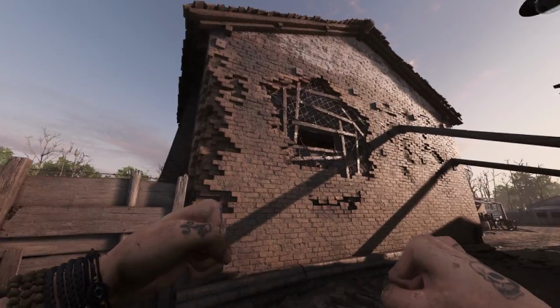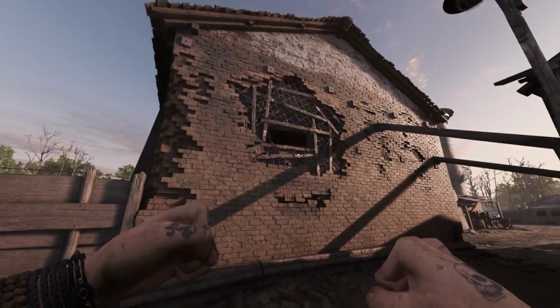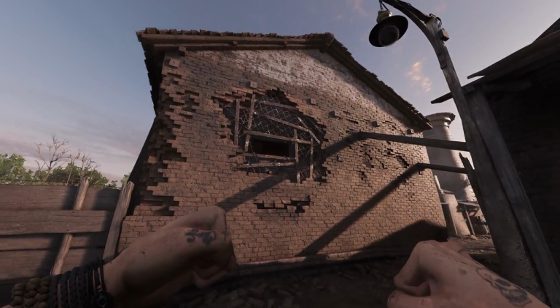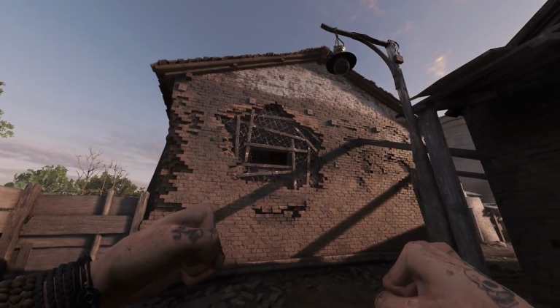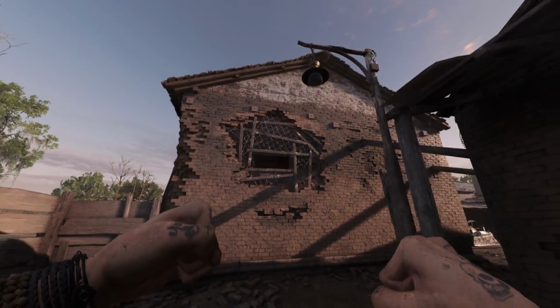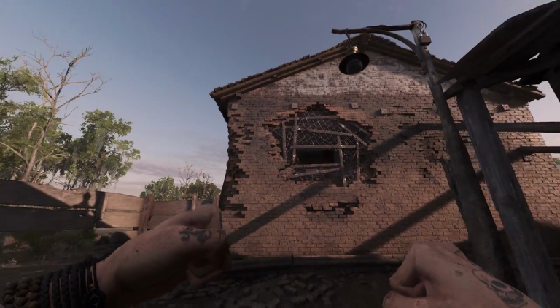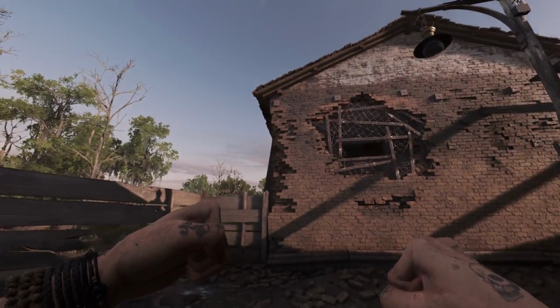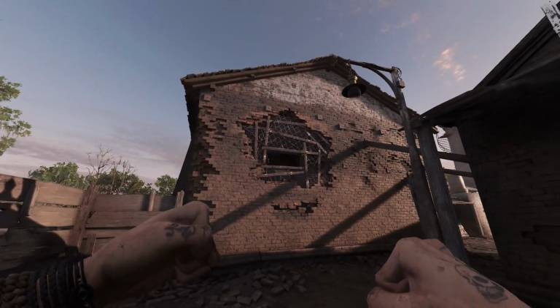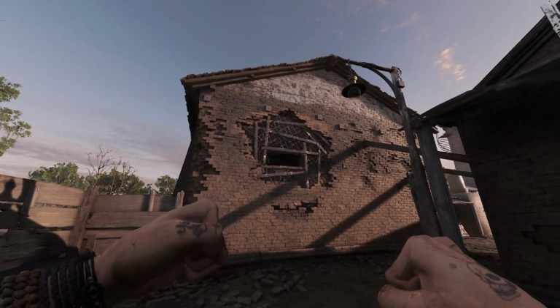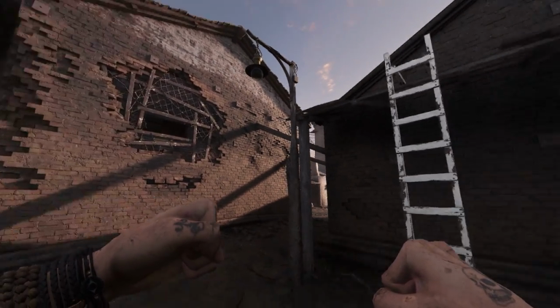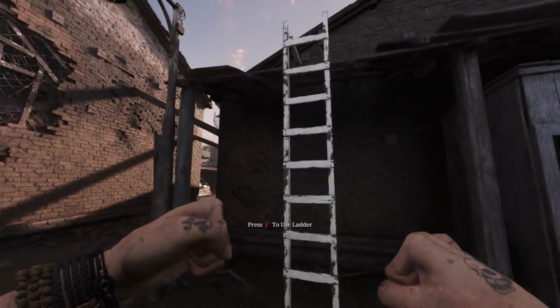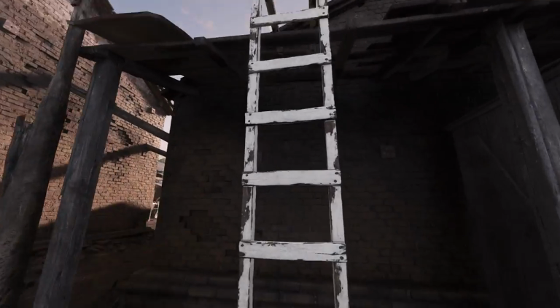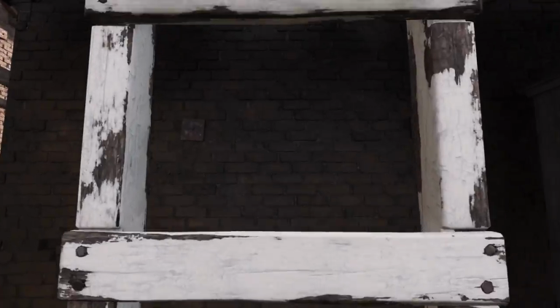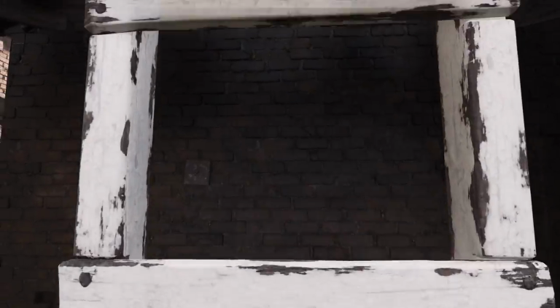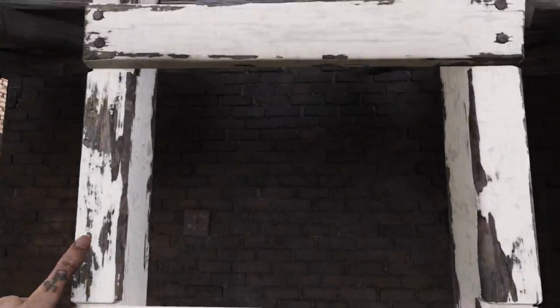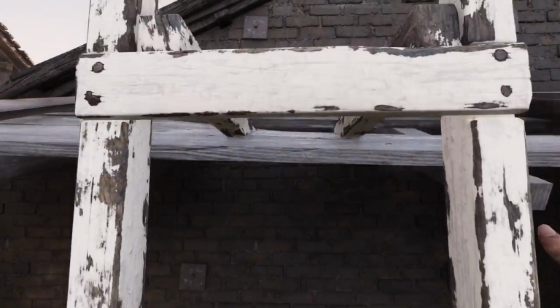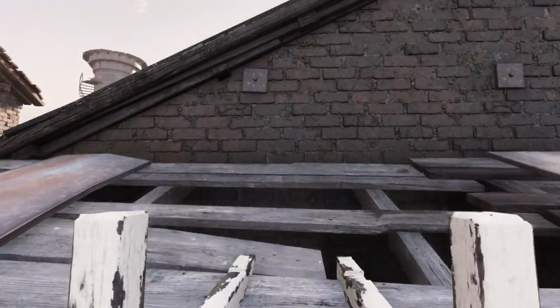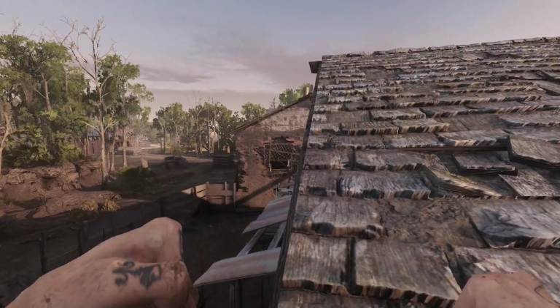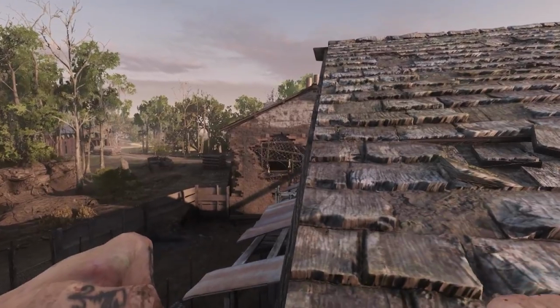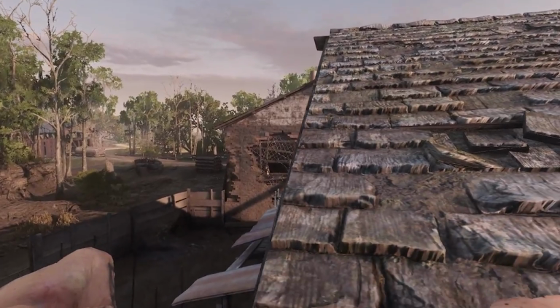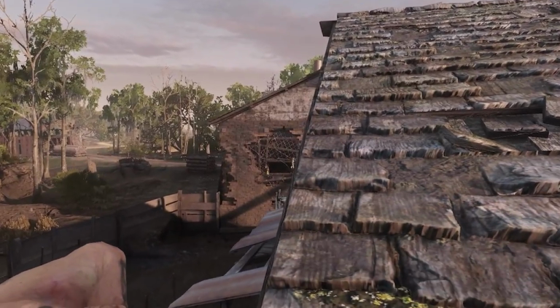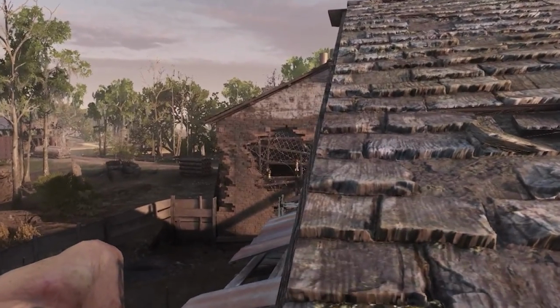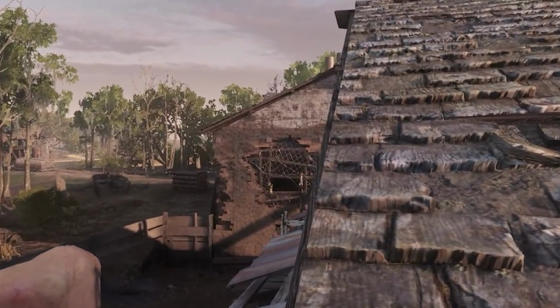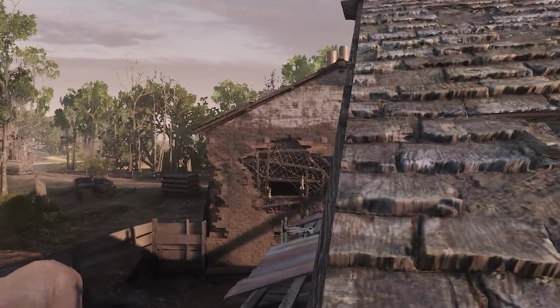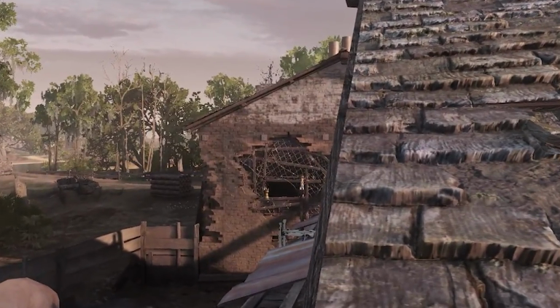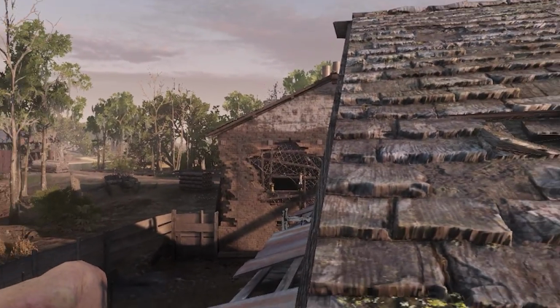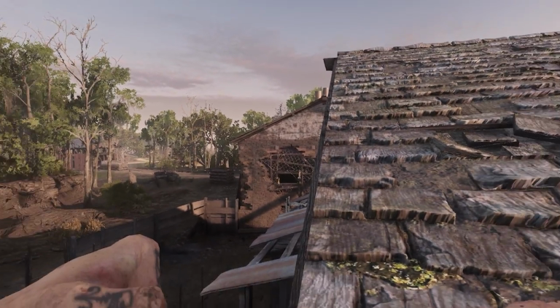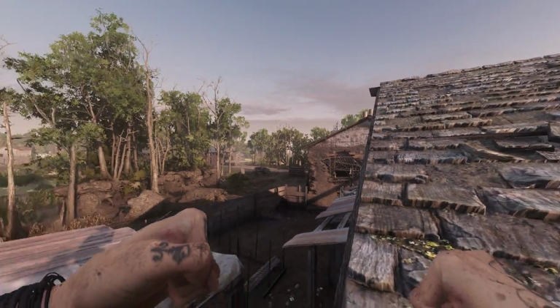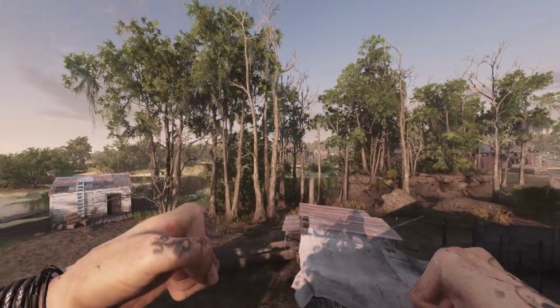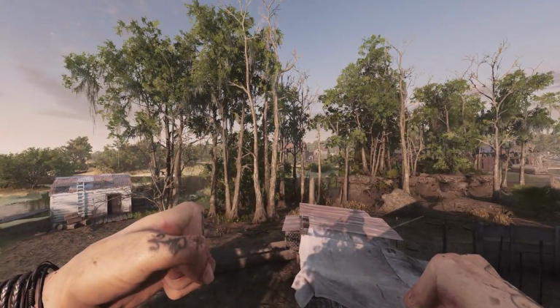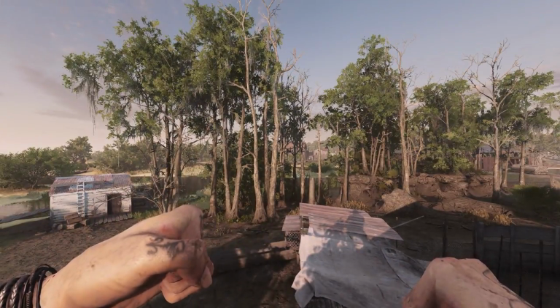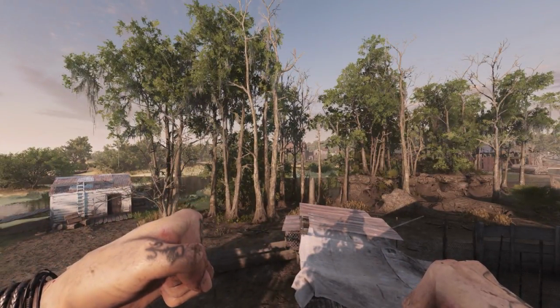Going around the side of the building, we have an opening that you can see pretty far into from this western roof. This spot is super risky, as you can be exposed greatly to any perimeter teams.